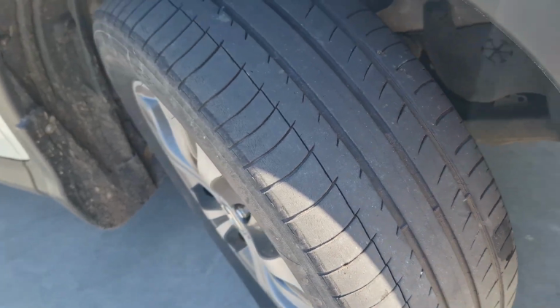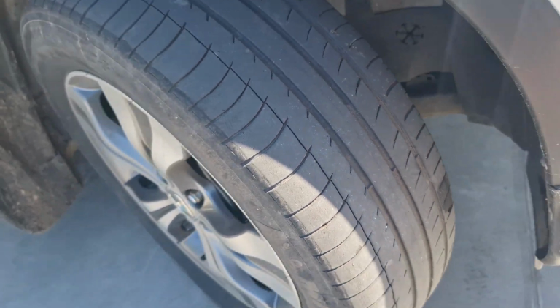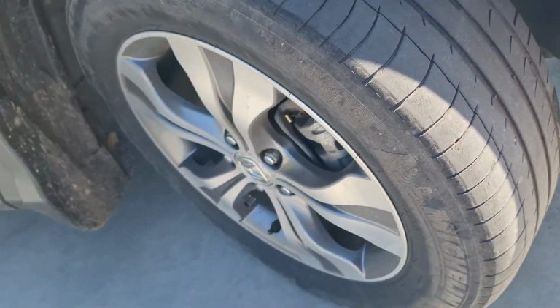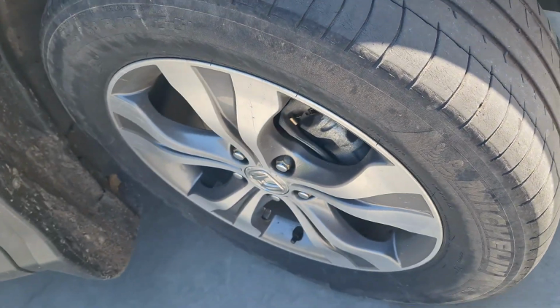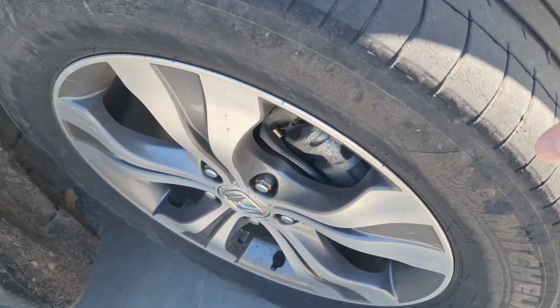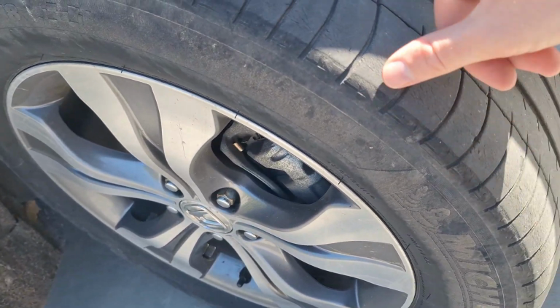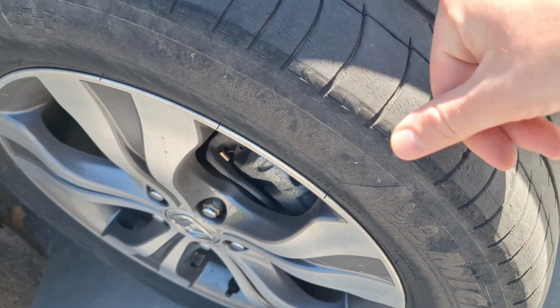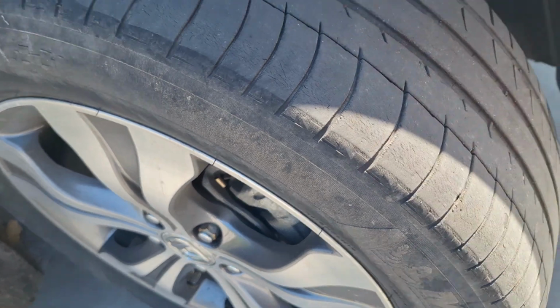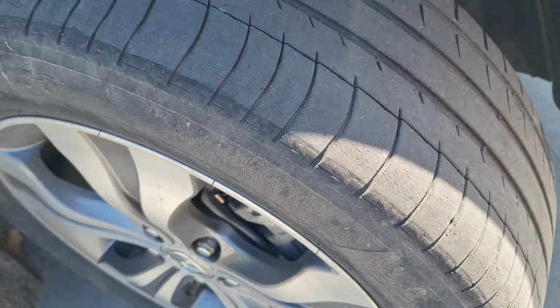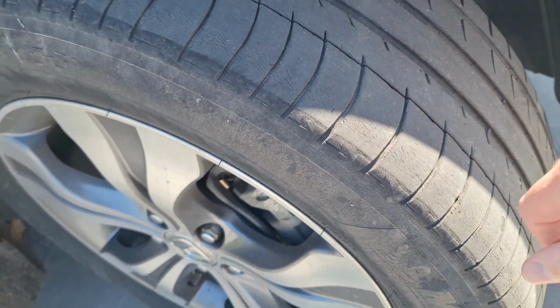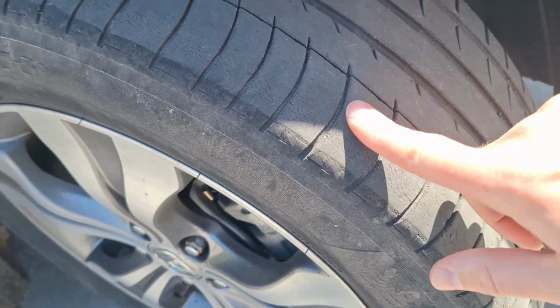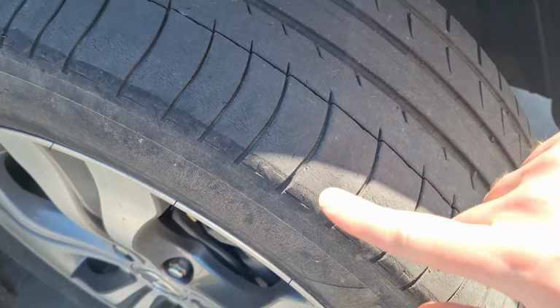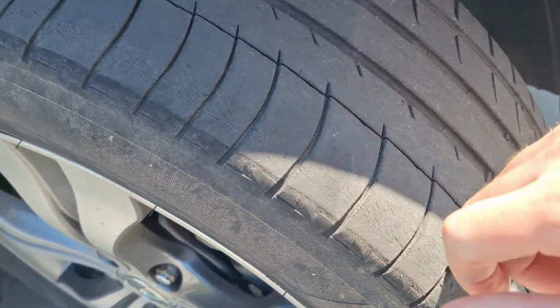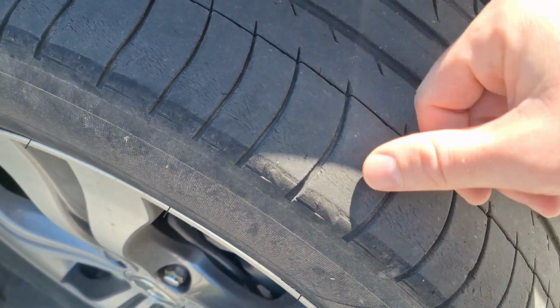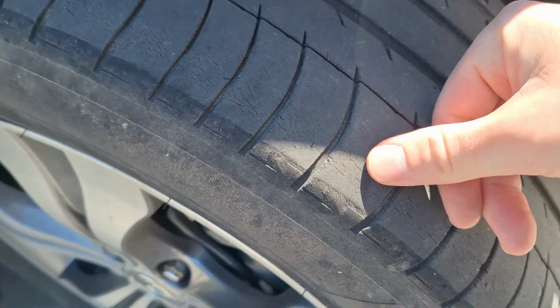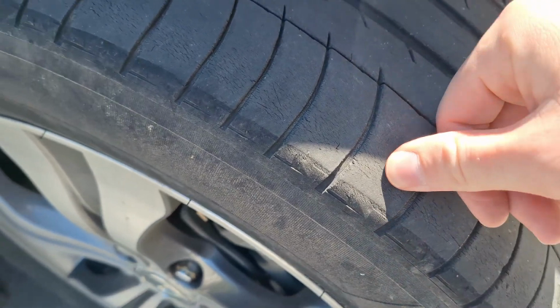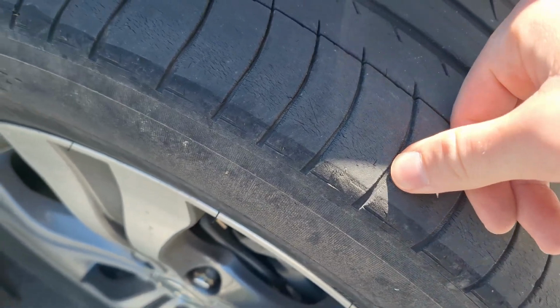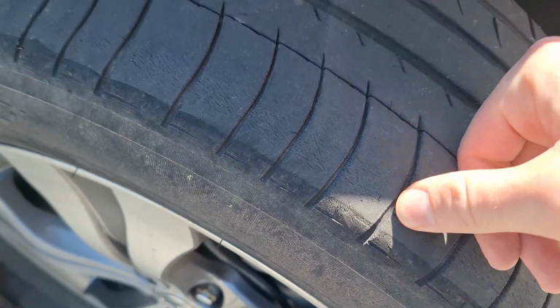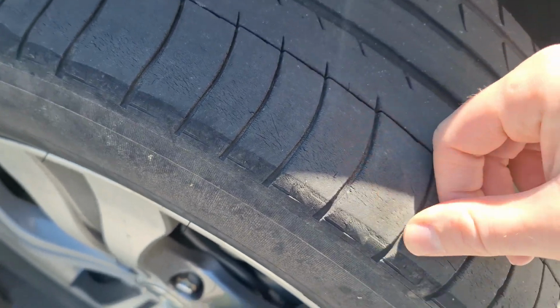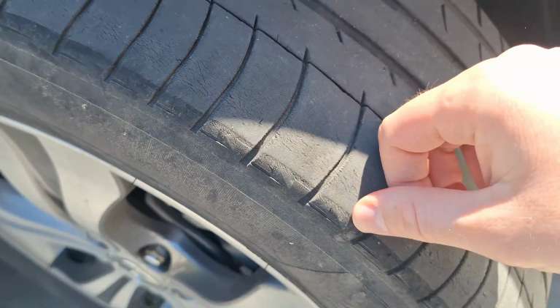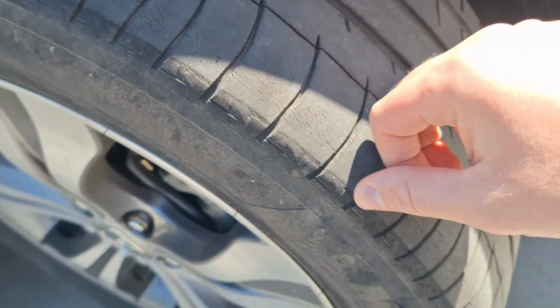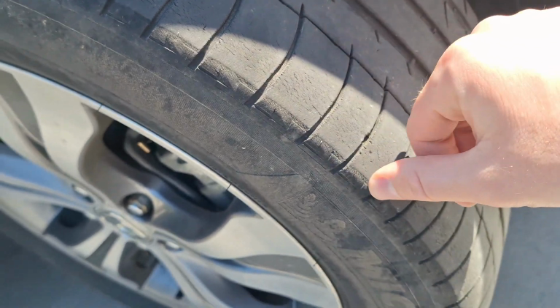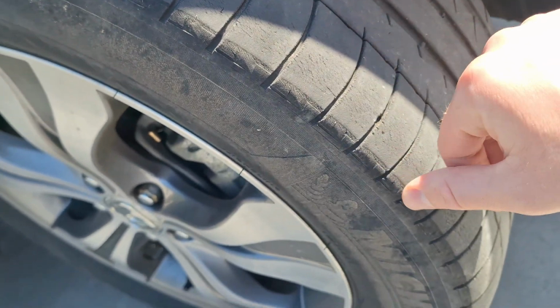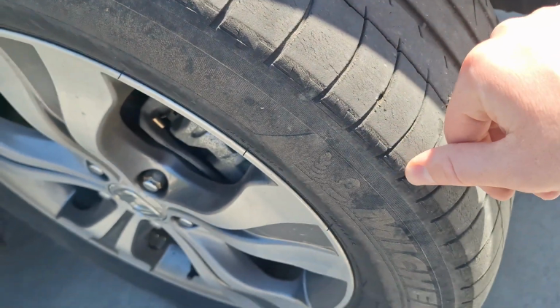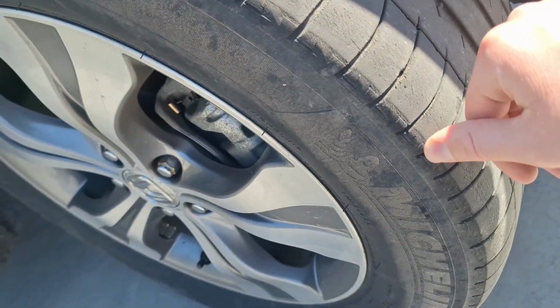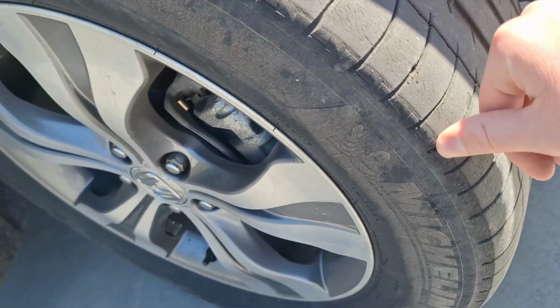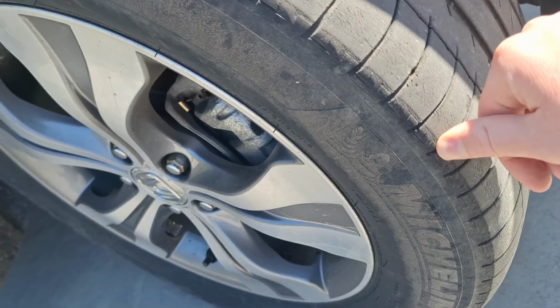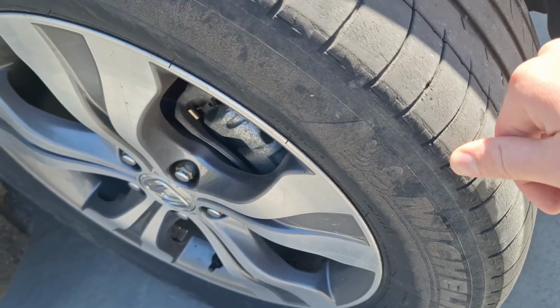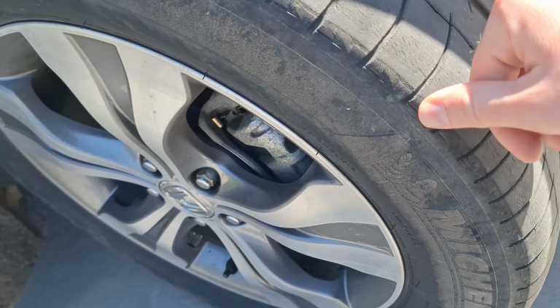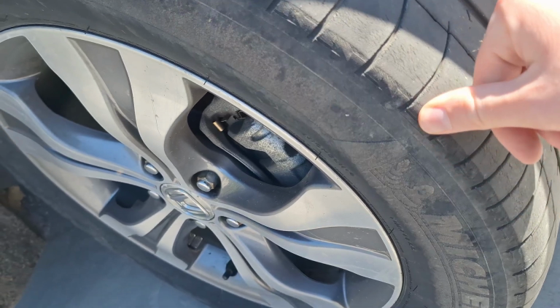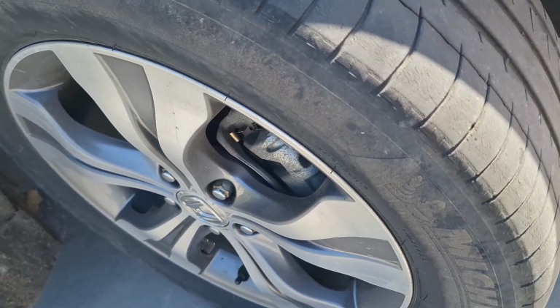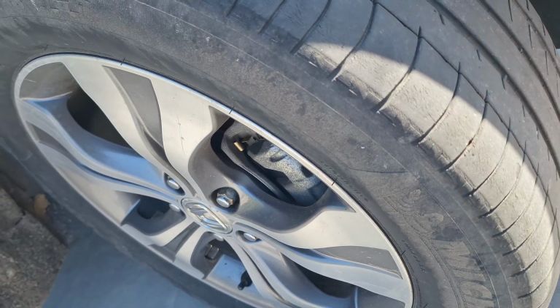You may also look at the overall condition of the tire, because if you see a lot of cracks or a lot of damage, this is exactly the time to replace this tire.